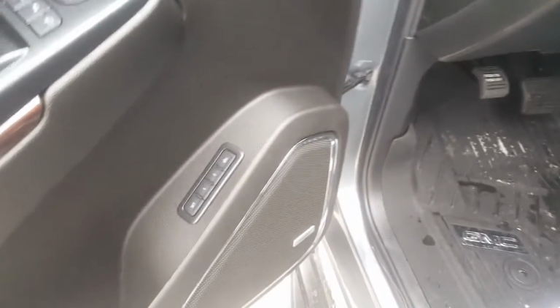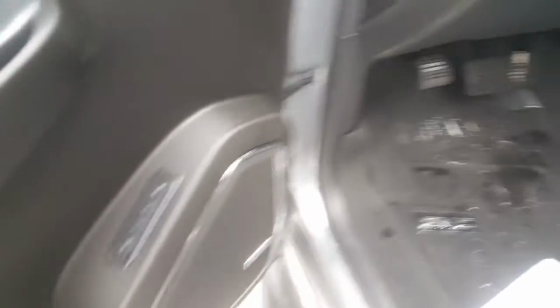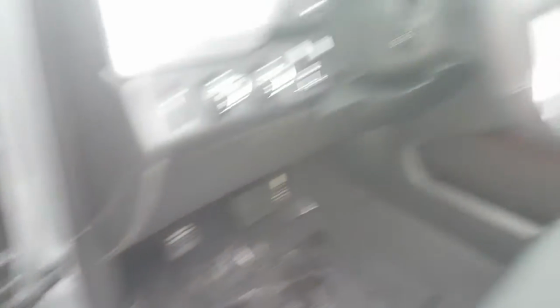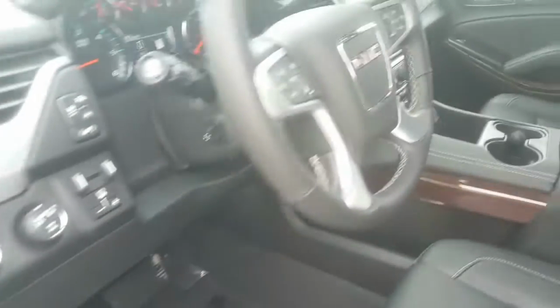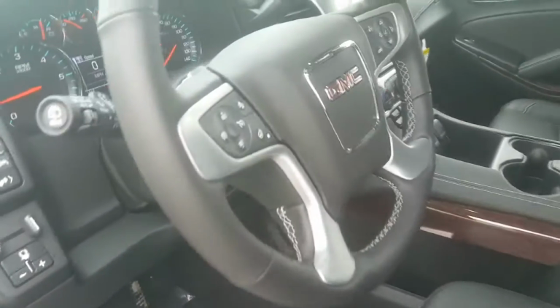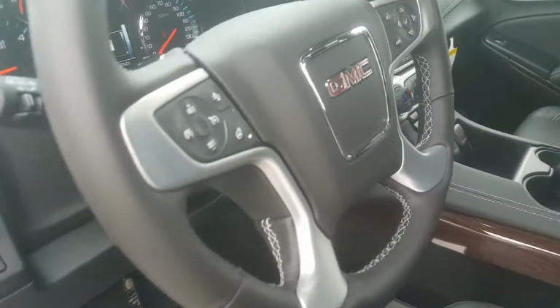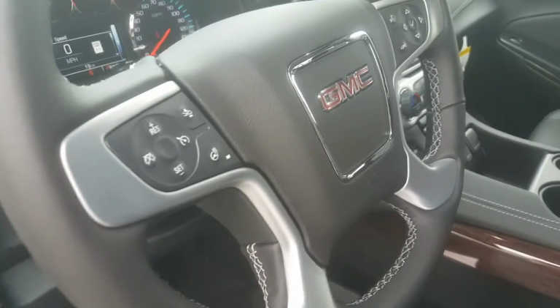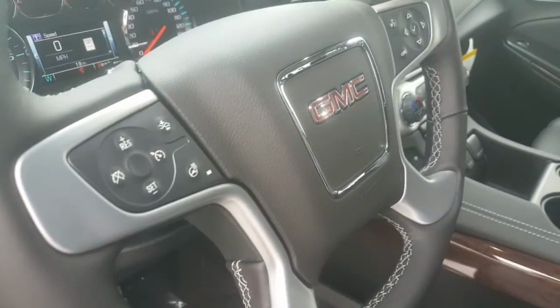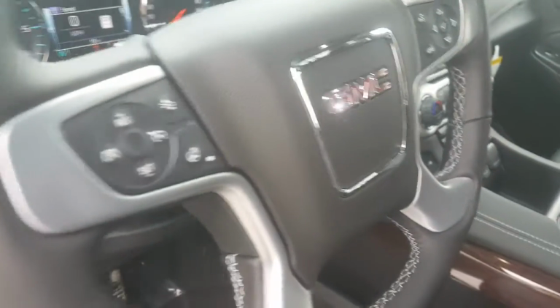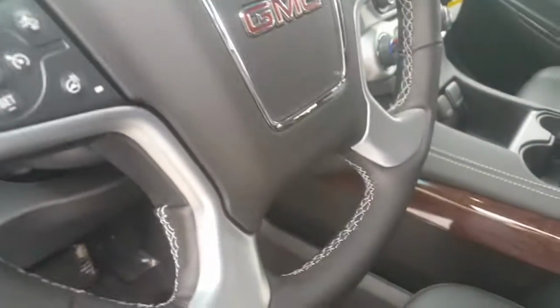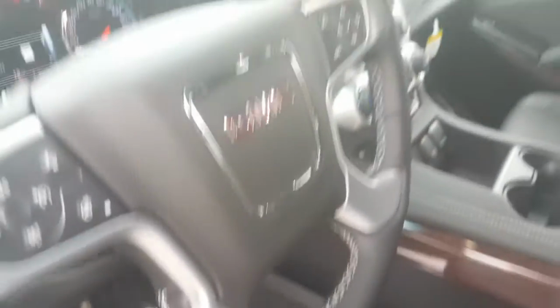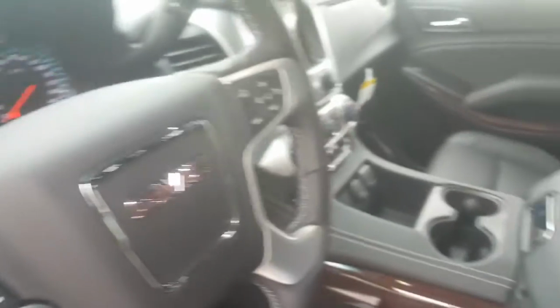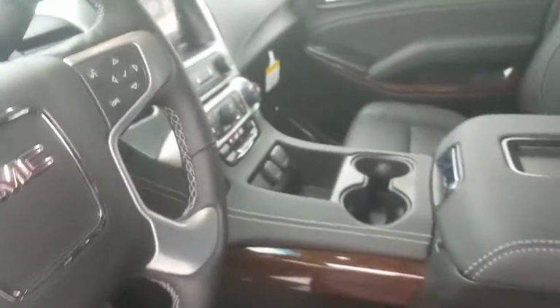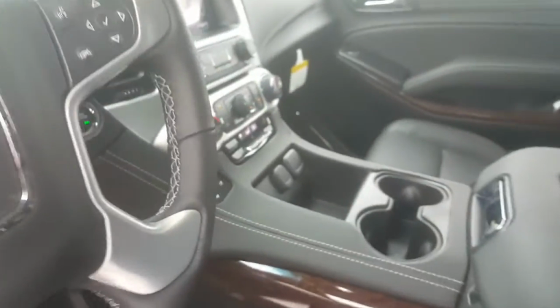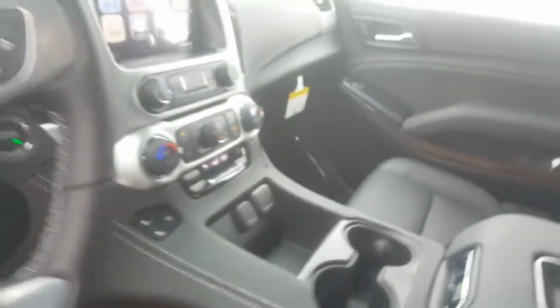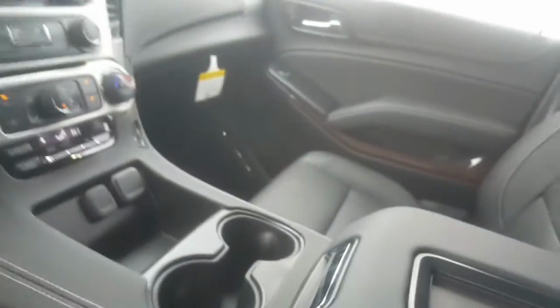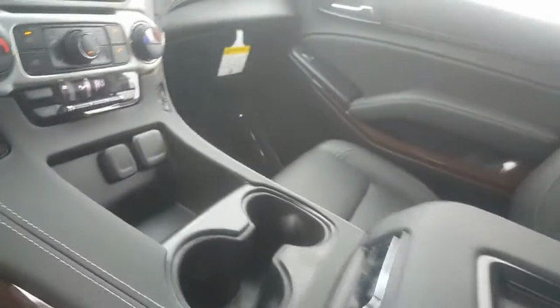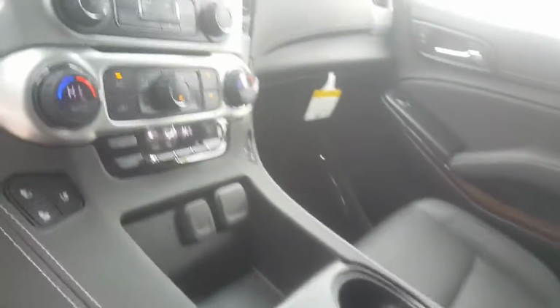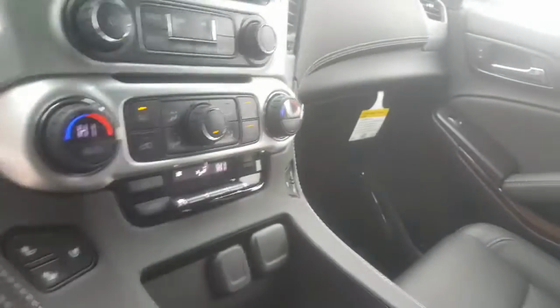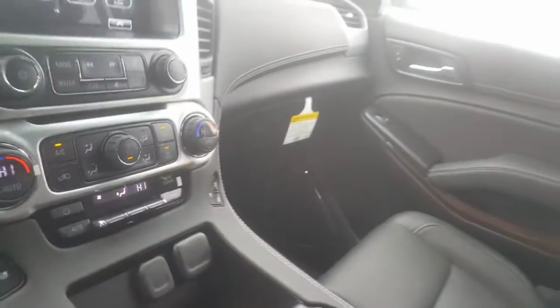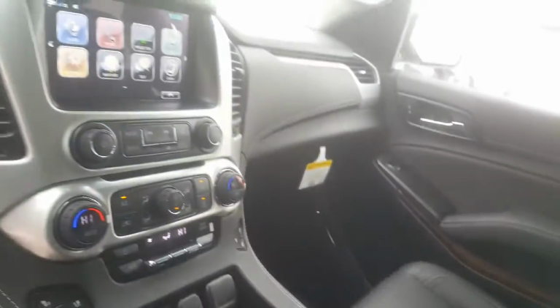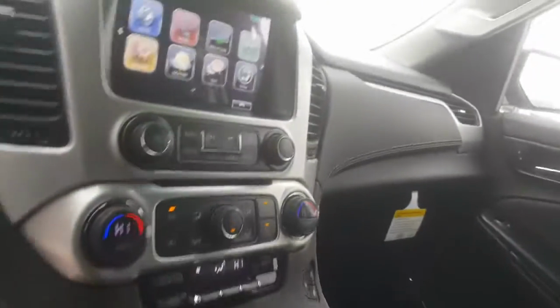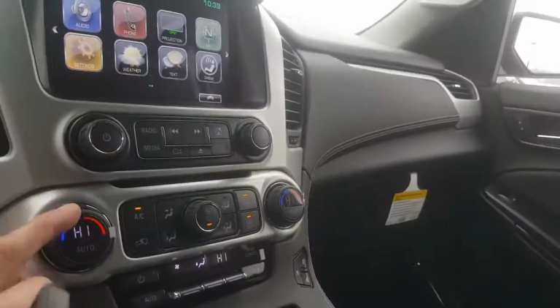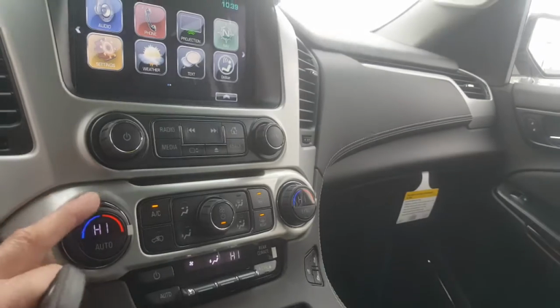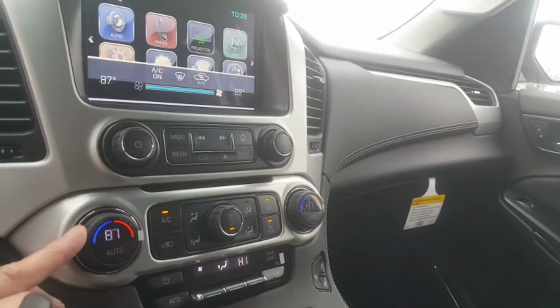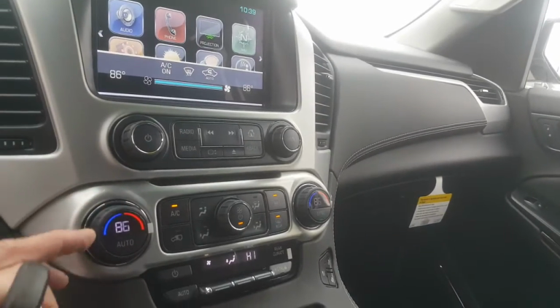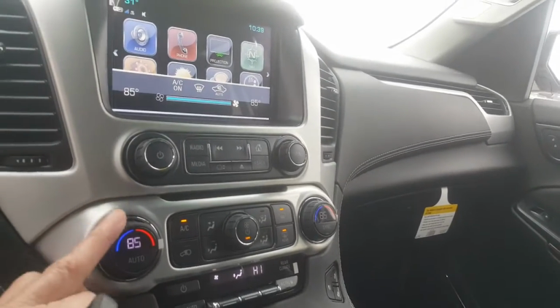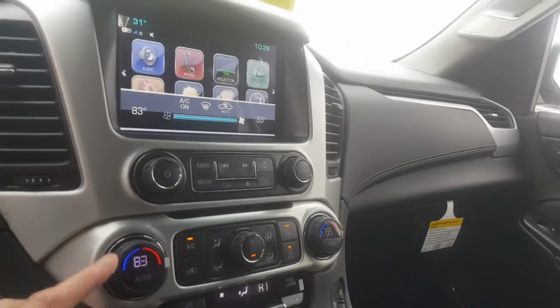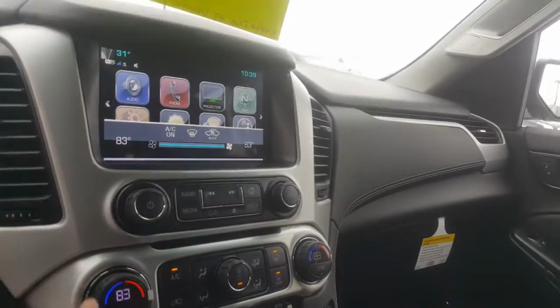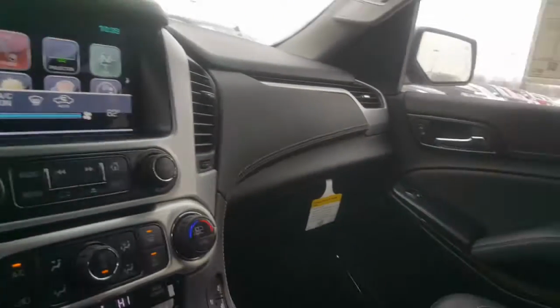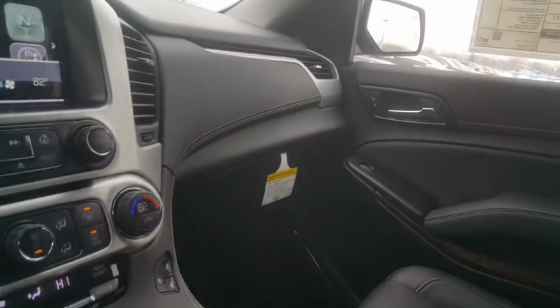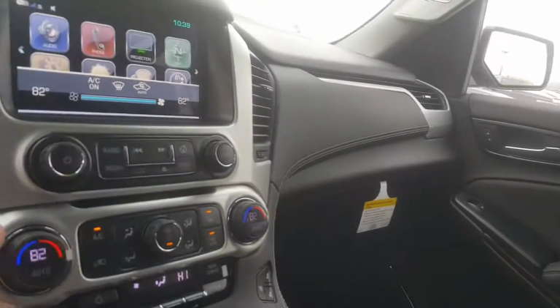Memory seats for two, Bose sound system. You also have frontal crash alert, steering assist as well, and Bluetooth capability. Heated and ventilated seats as well, Mr. Manriquez, which is really nice. The vehicle also comes with navigation.